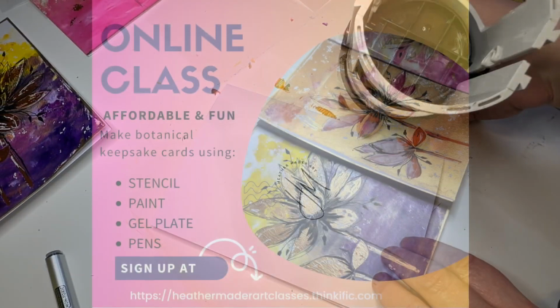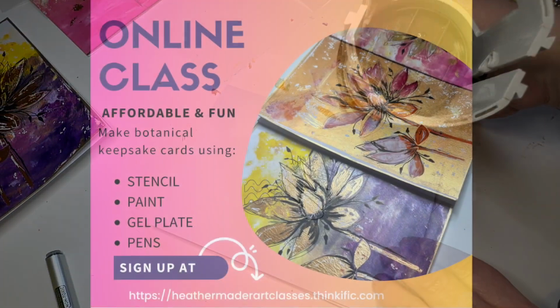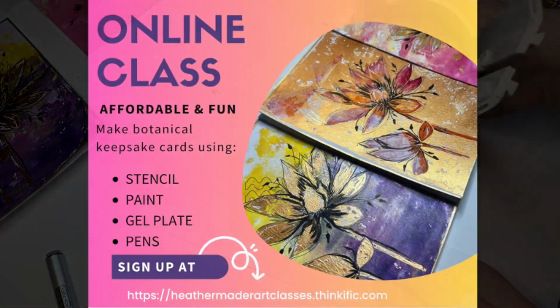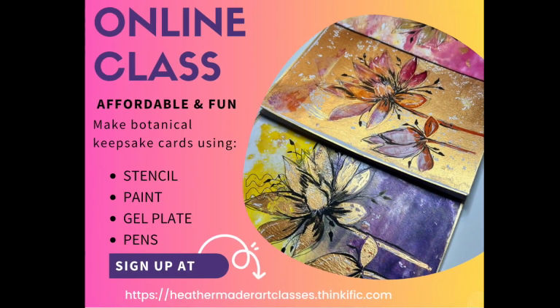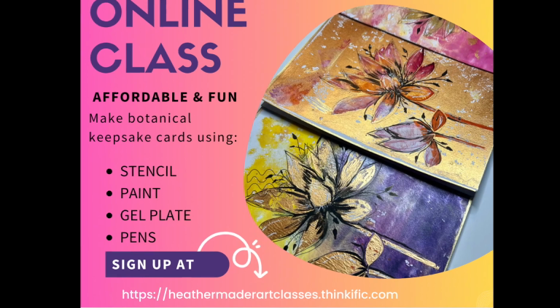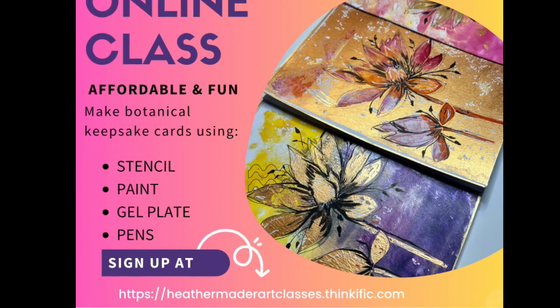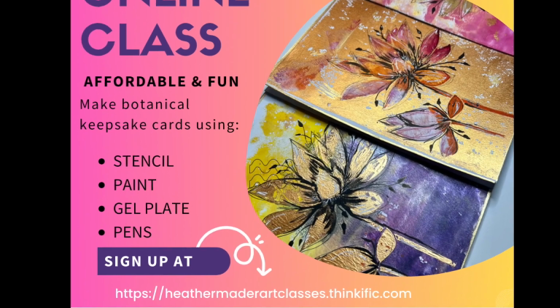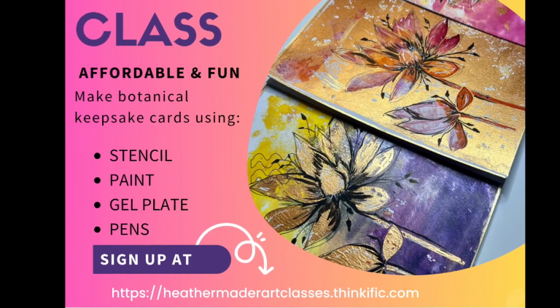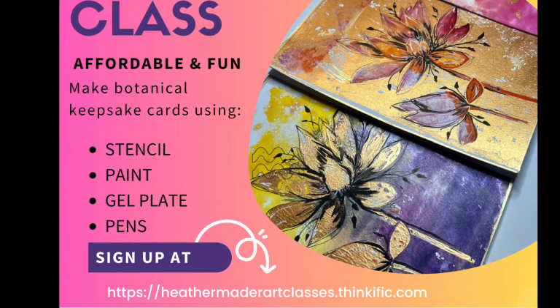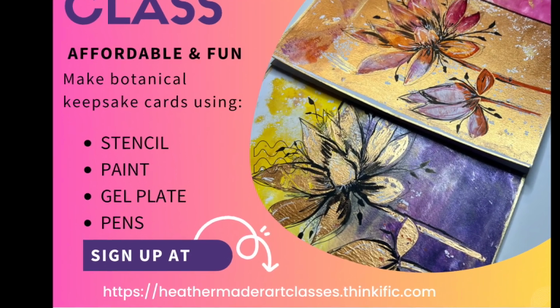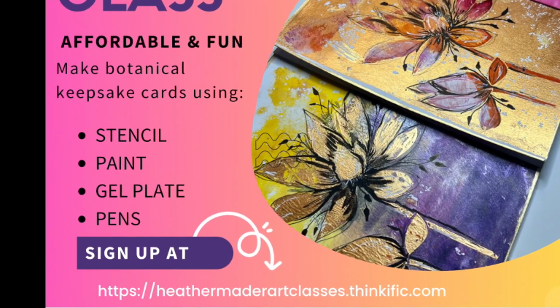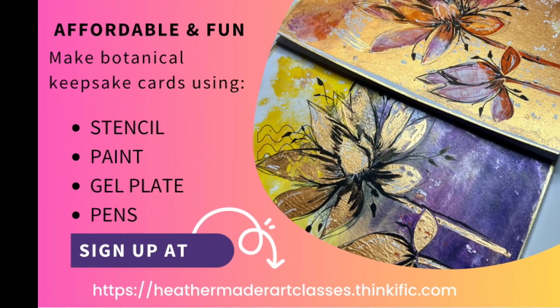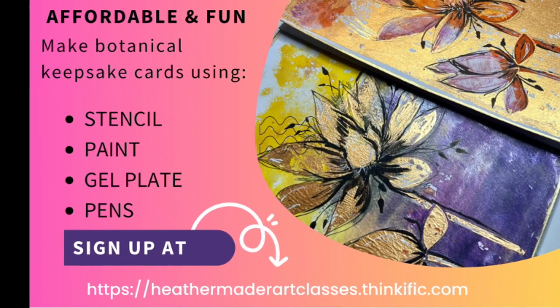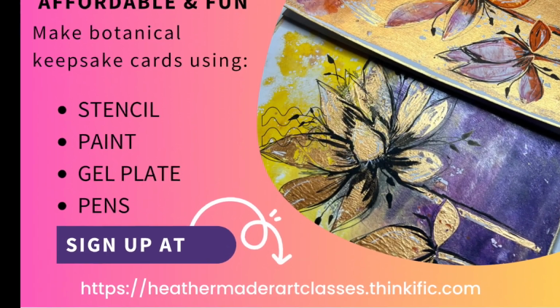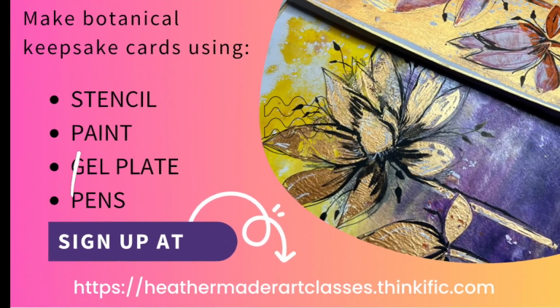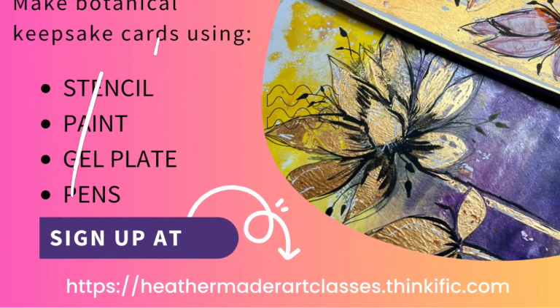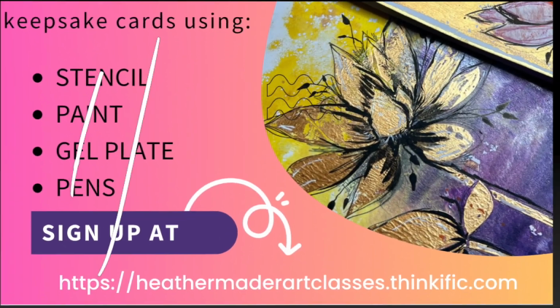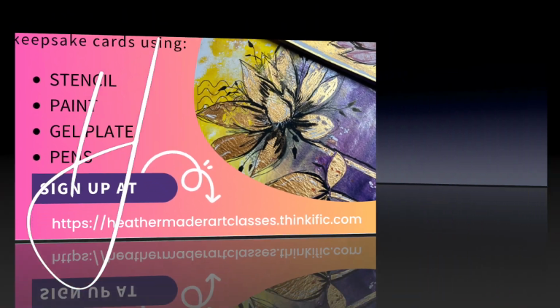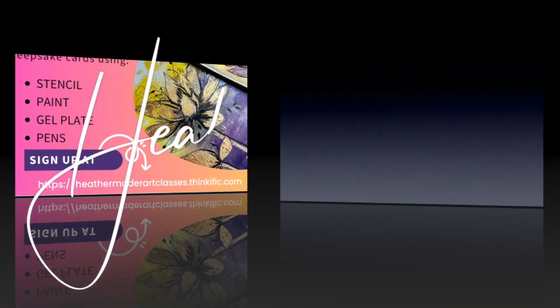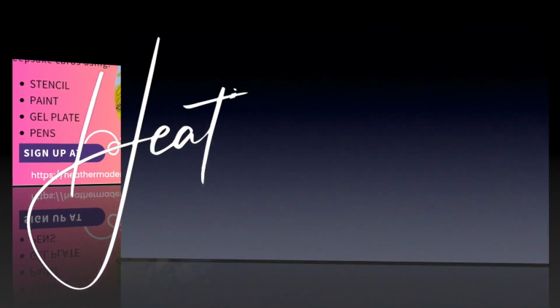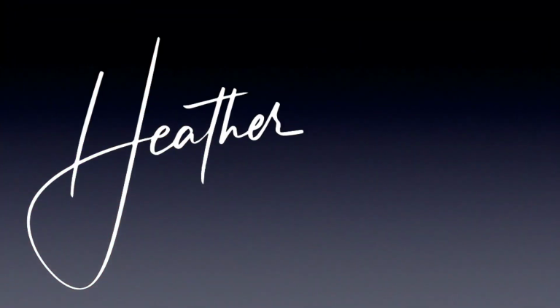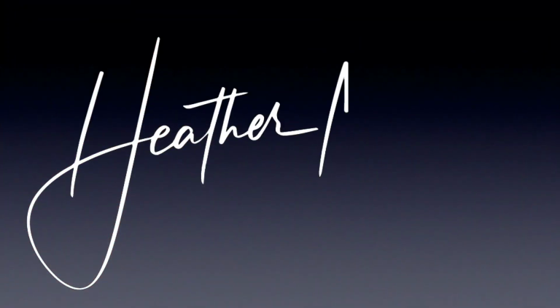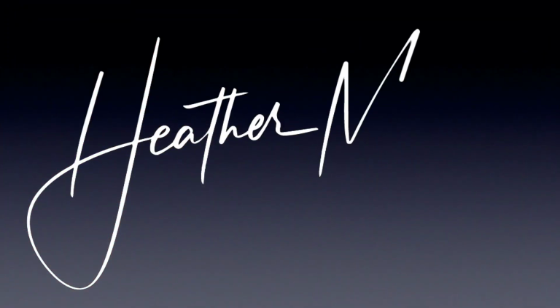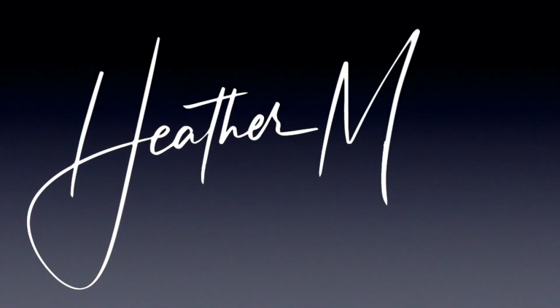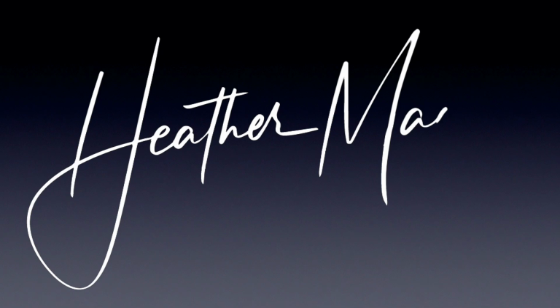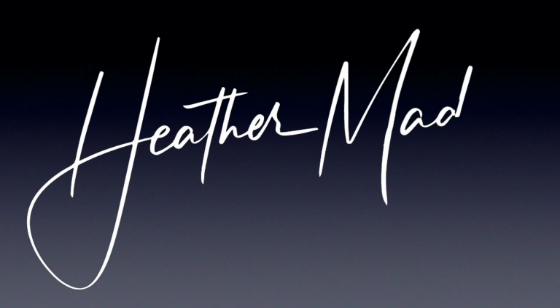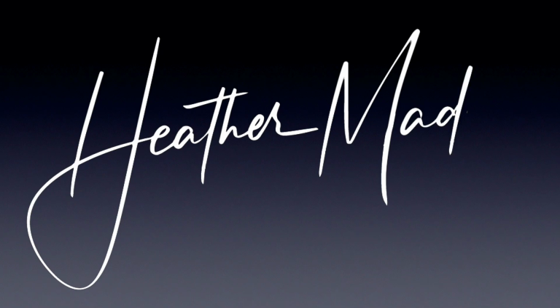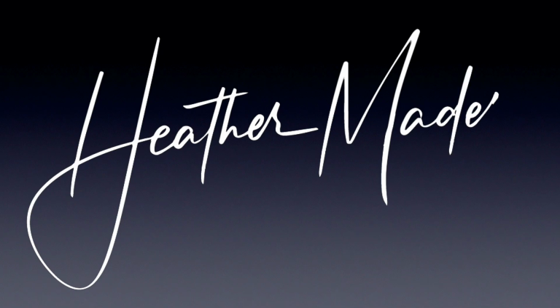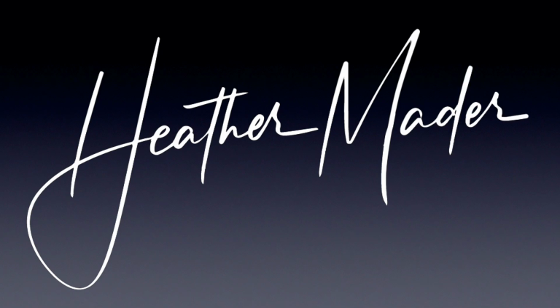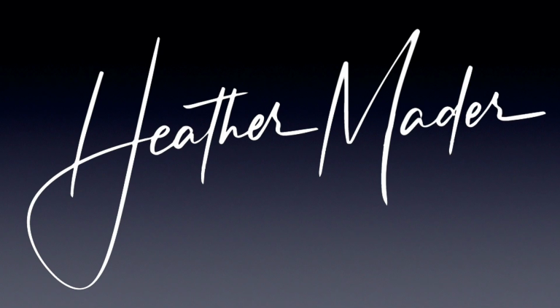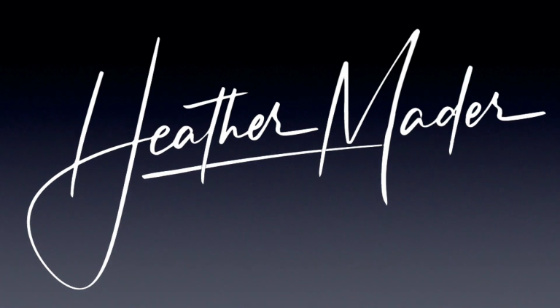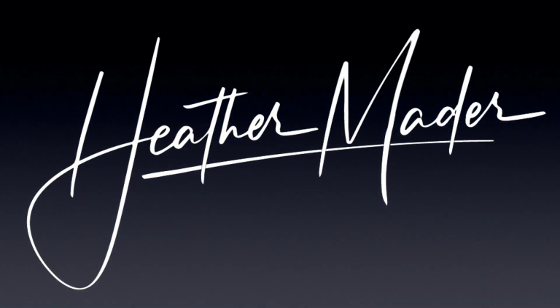Sign up at heathermaderartclasses.thinkific.com for more information, and have a beautiful day.